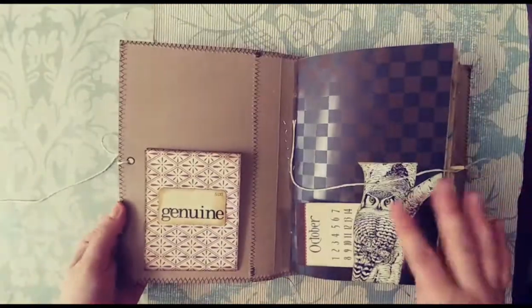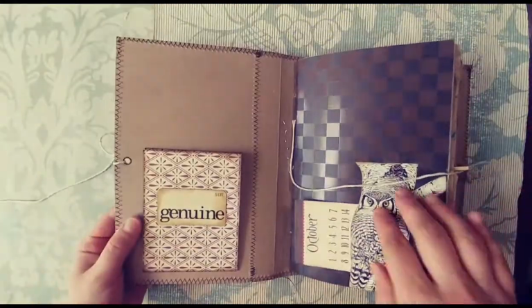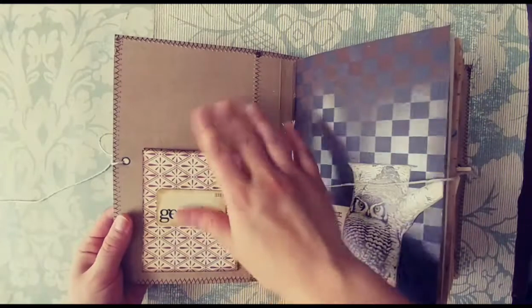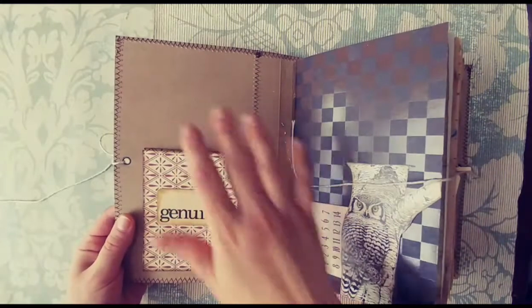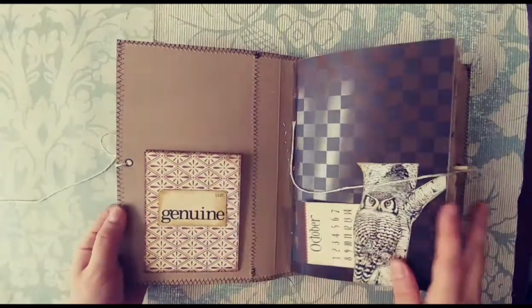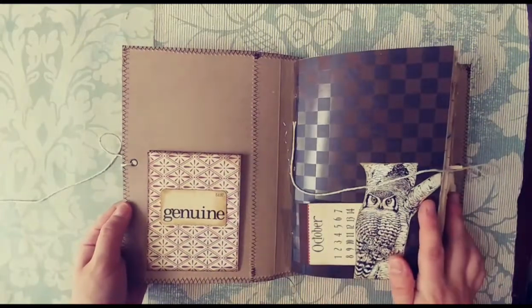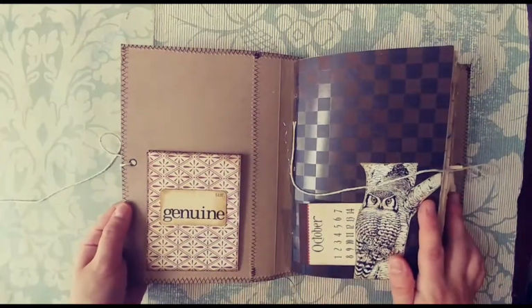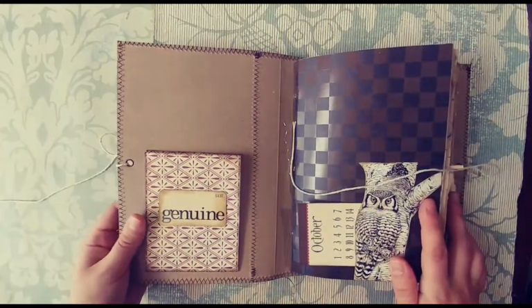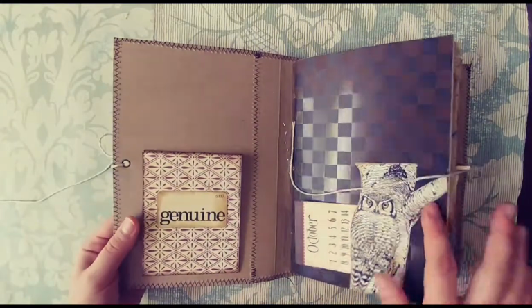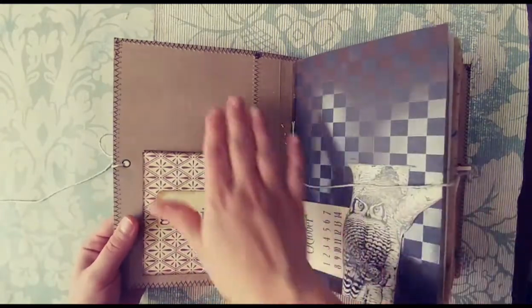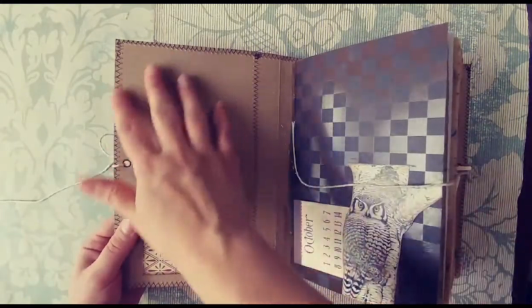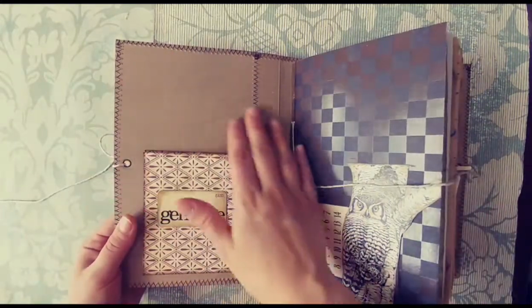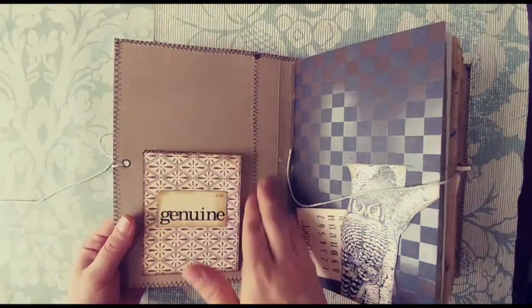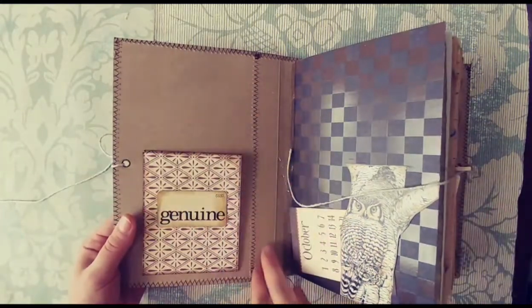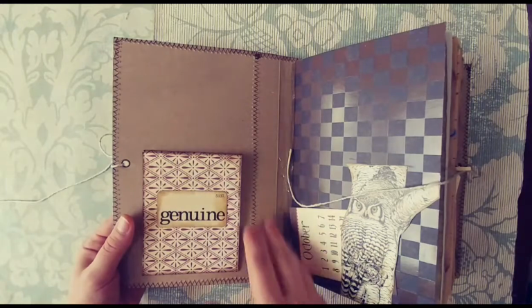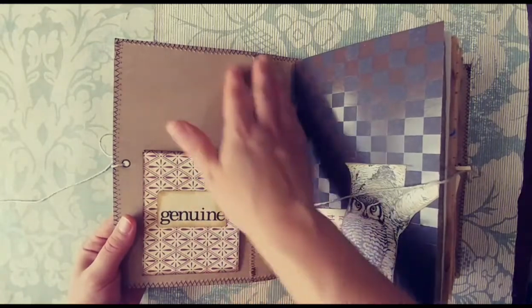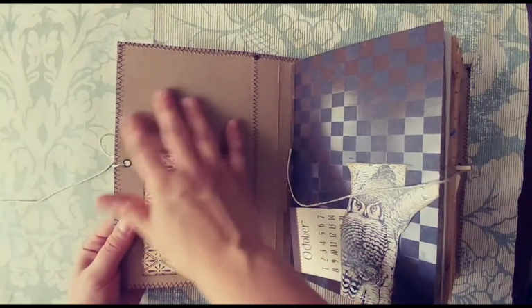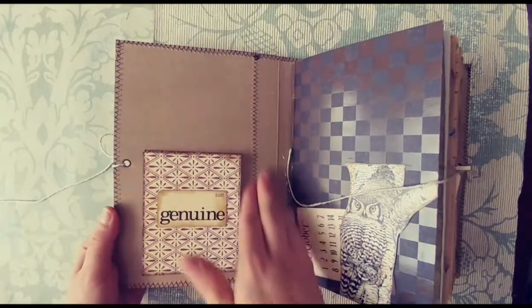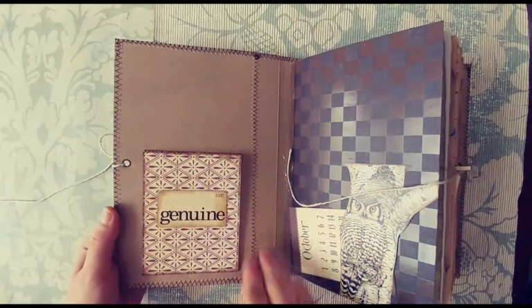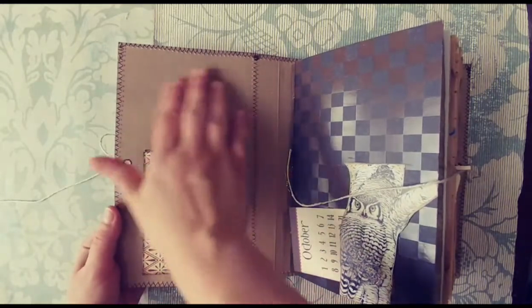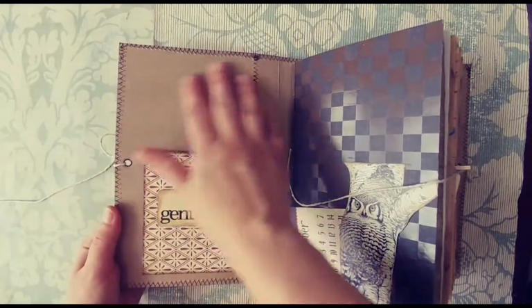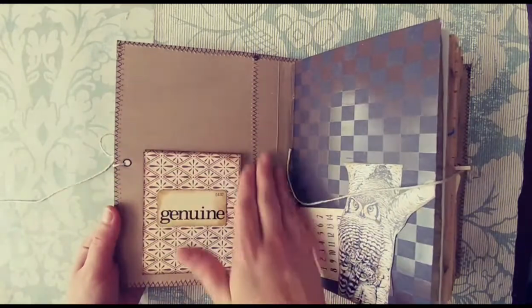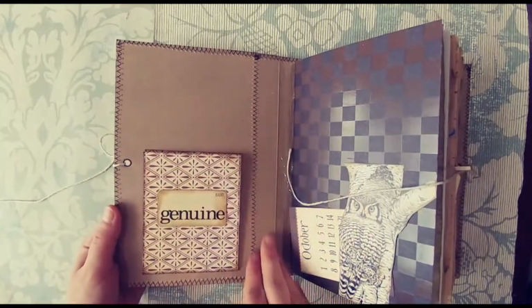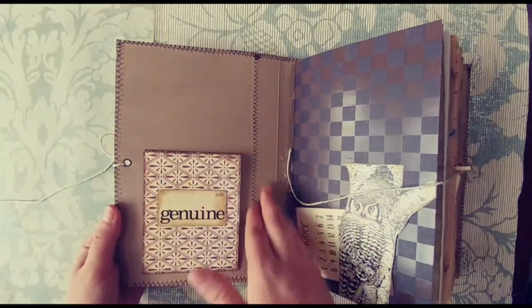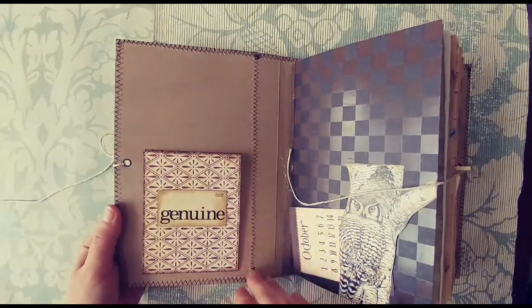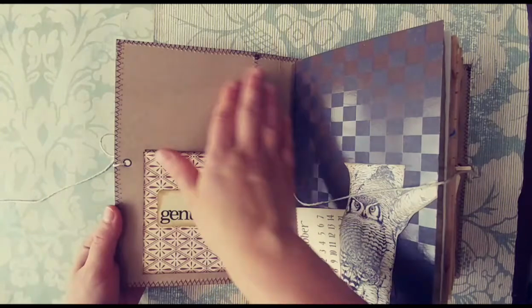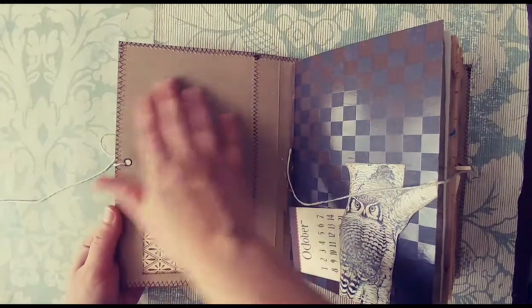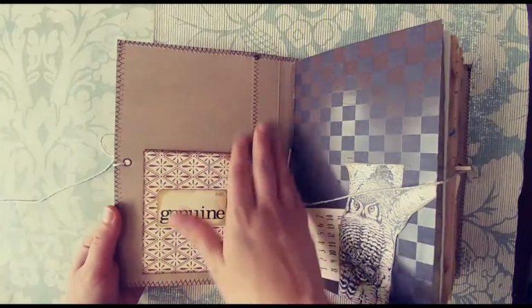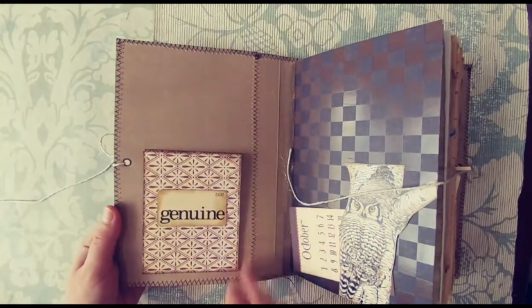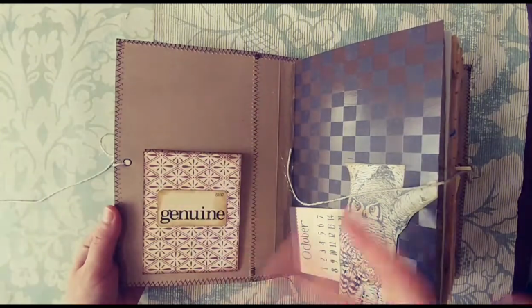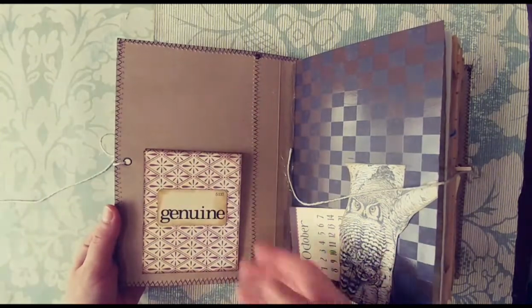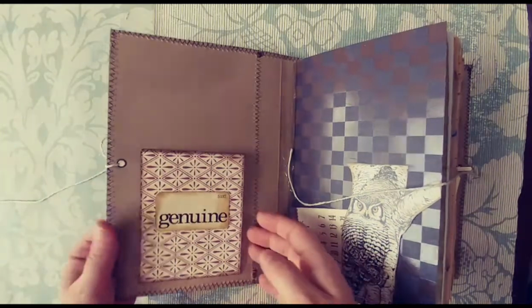I used cereal boxes to construct this and I left this cardboard here to give it a really rustic look. It was super clean and just had great texture. I really liked it.